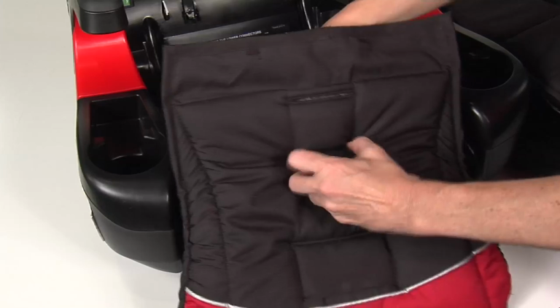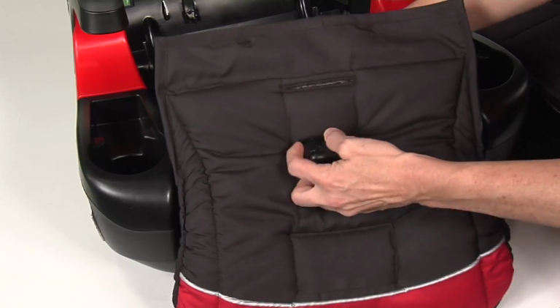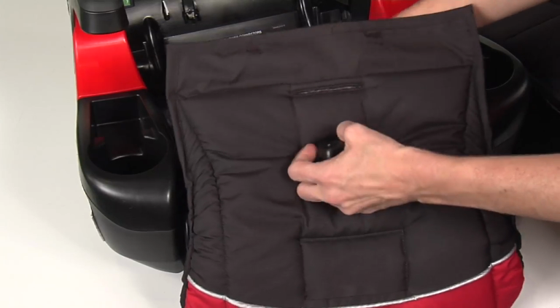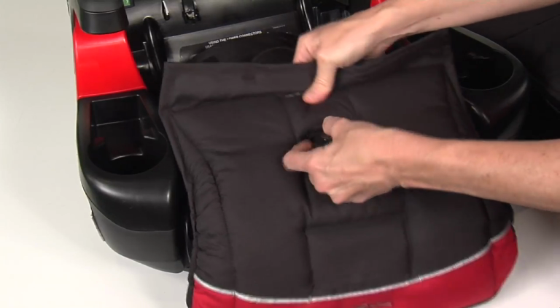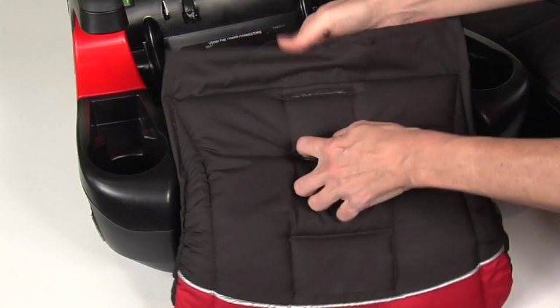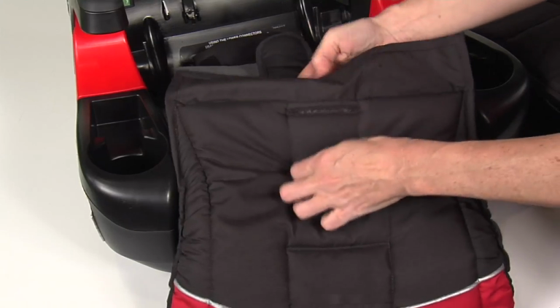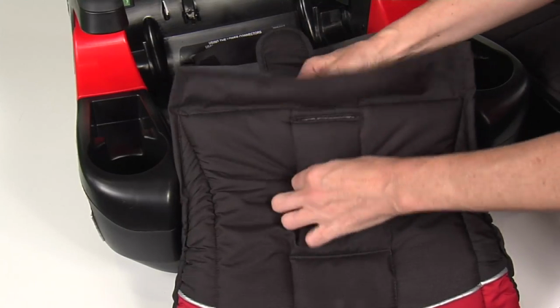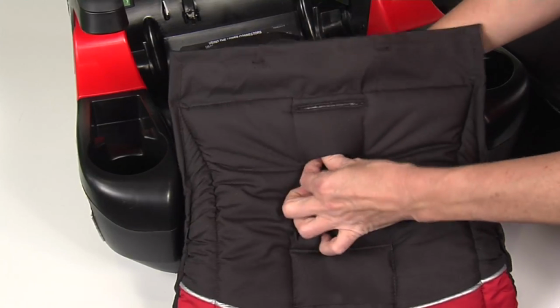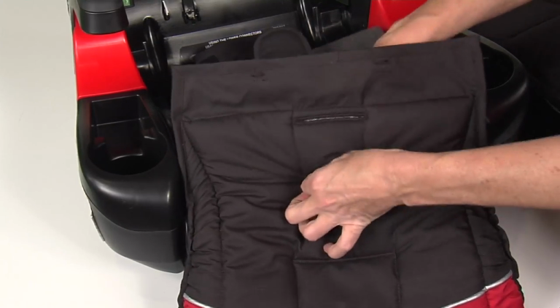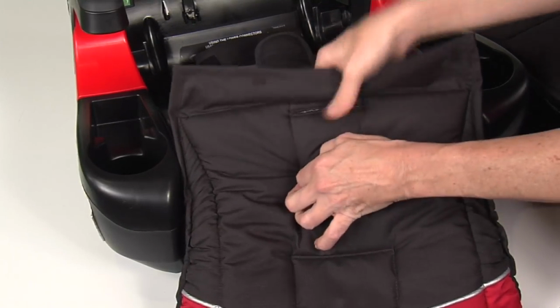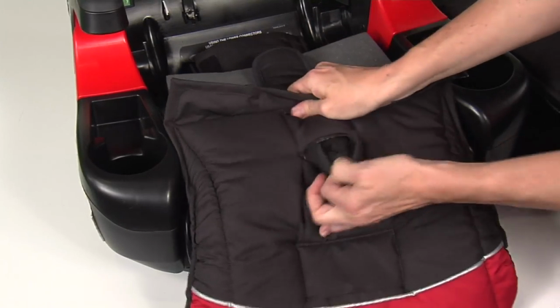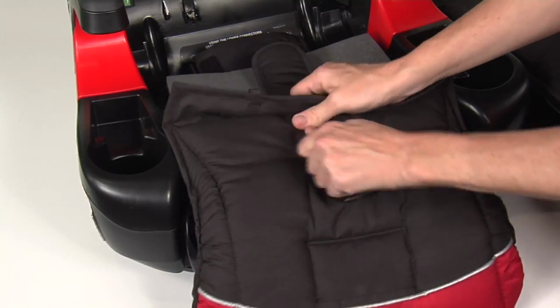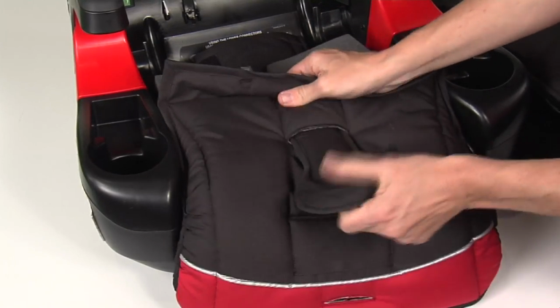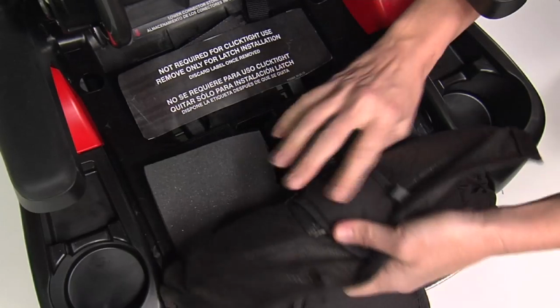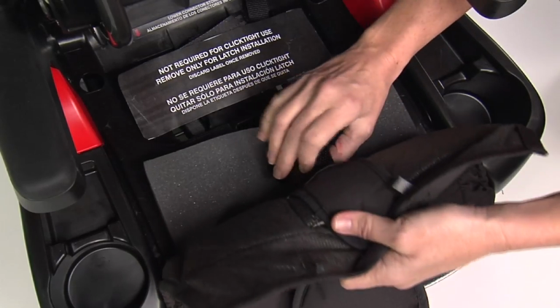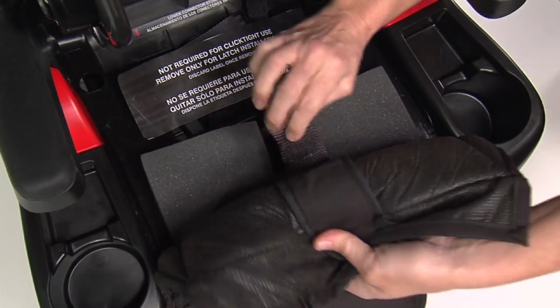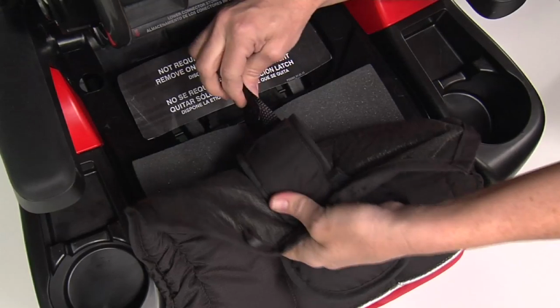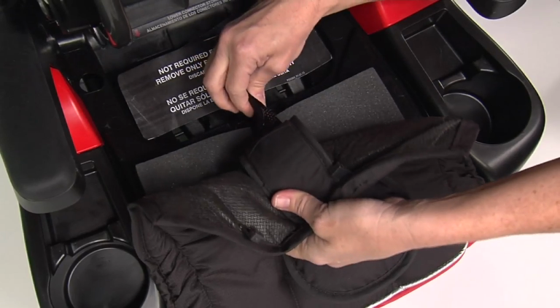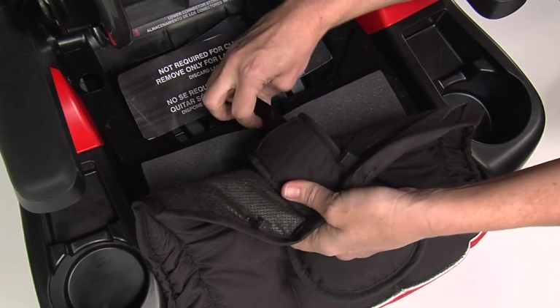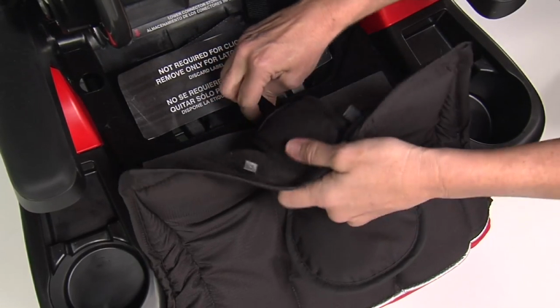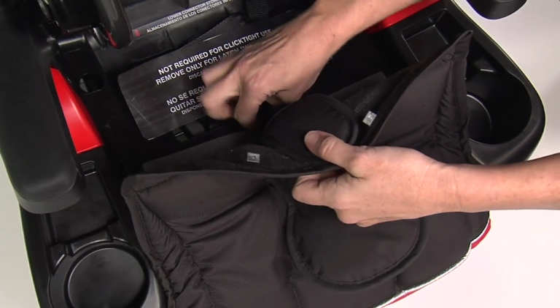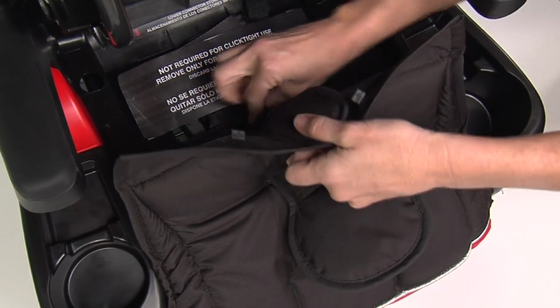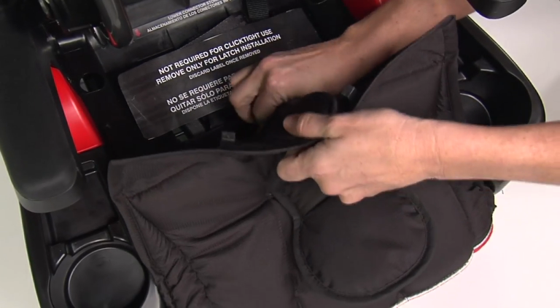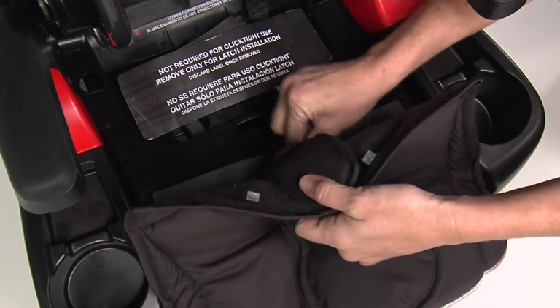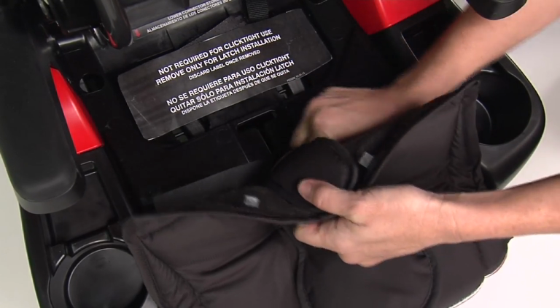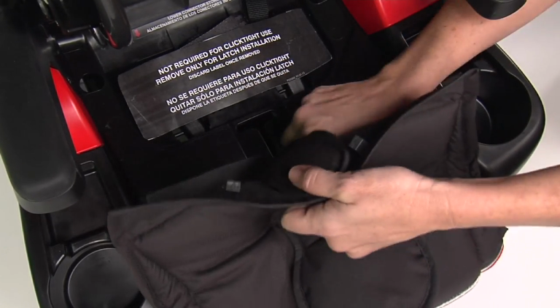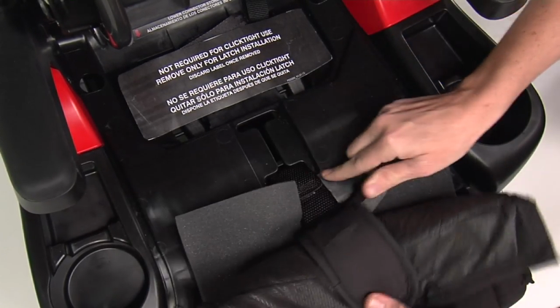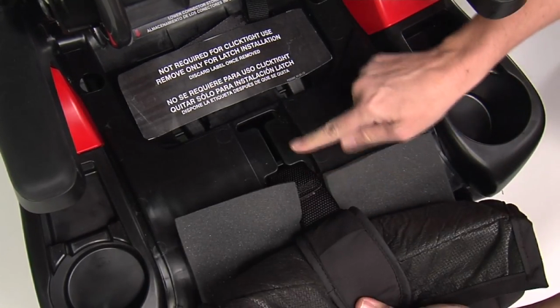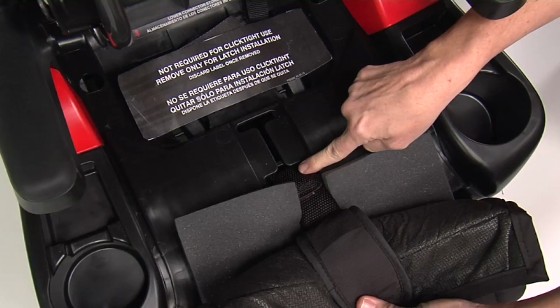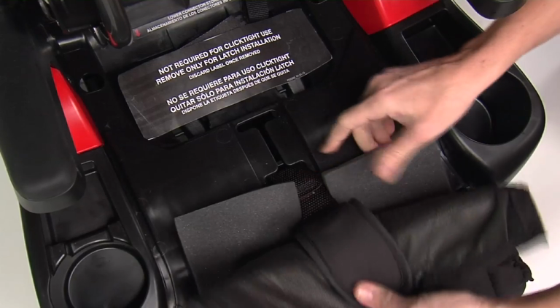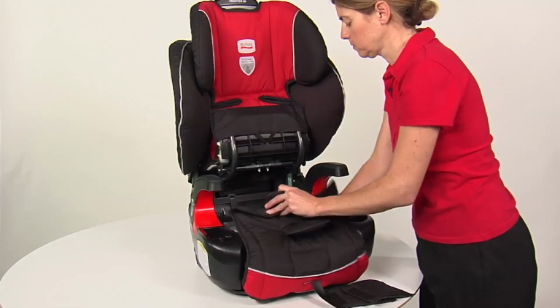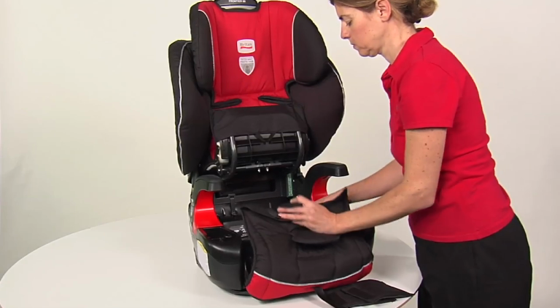Pull the easy buckle belly pad through the corresponding slot in the seat cover. Turn and push the buckle retainer through the slot in the child seat shell. Choose the slot that is closest to but not under your child.